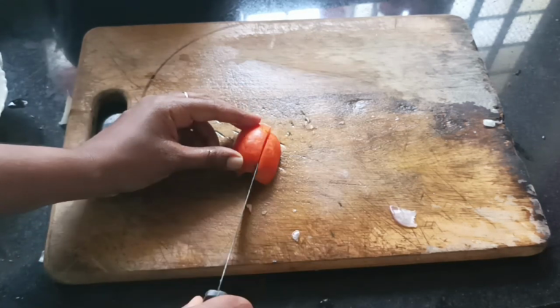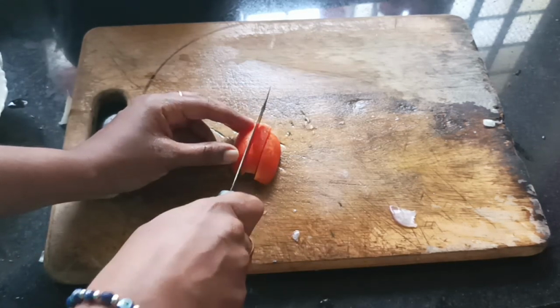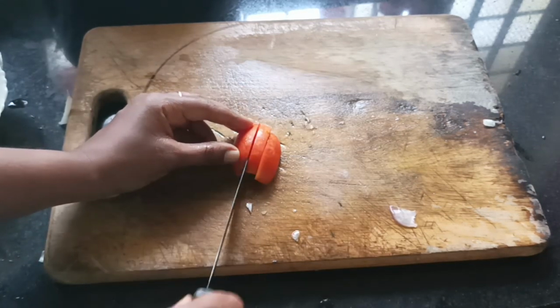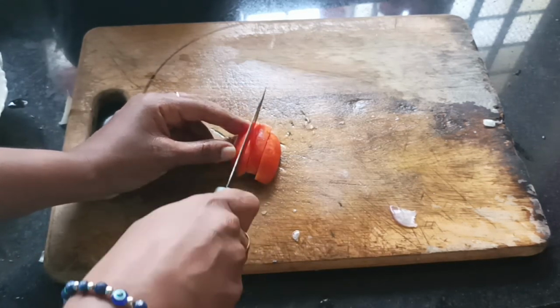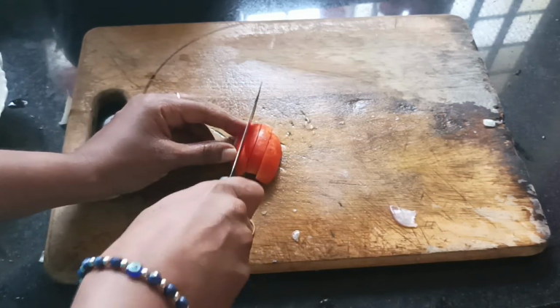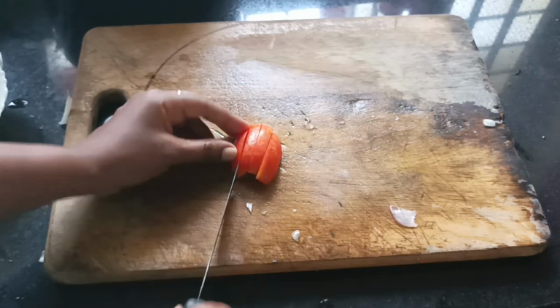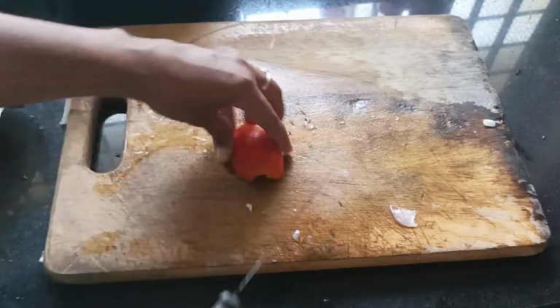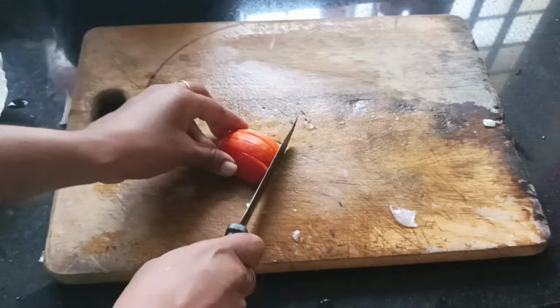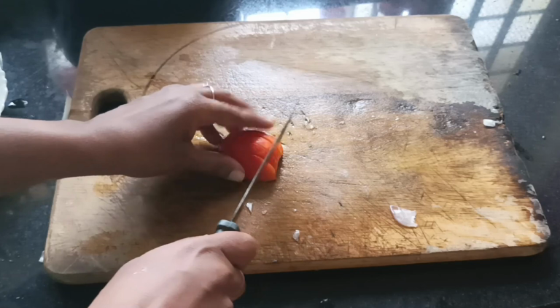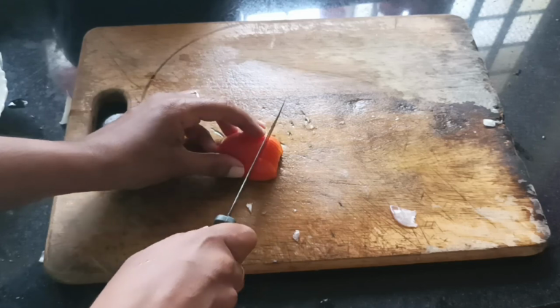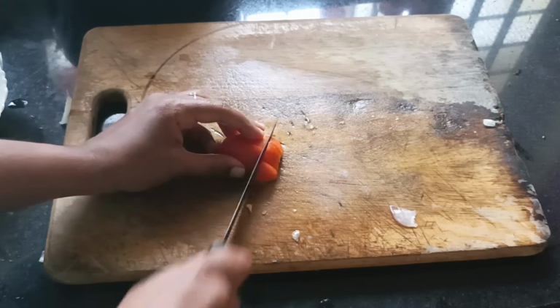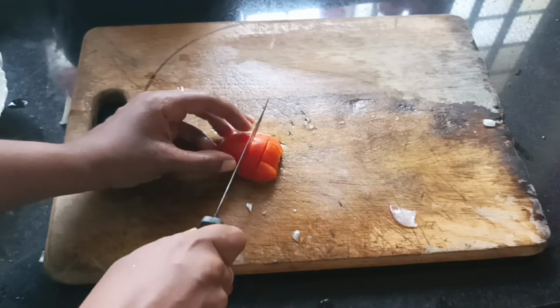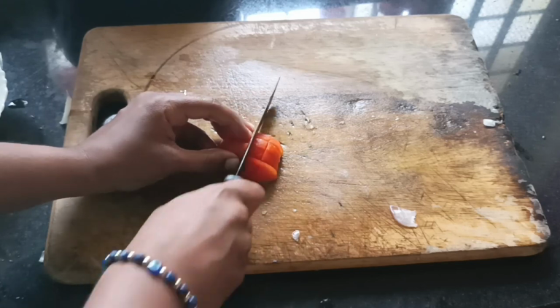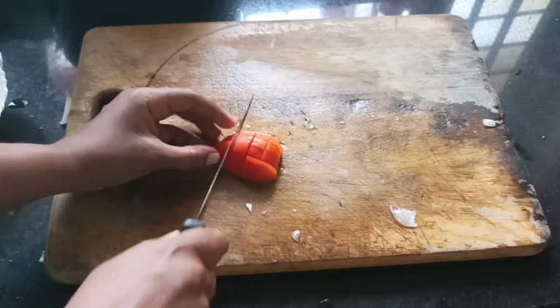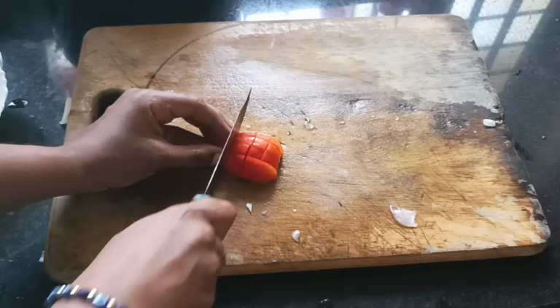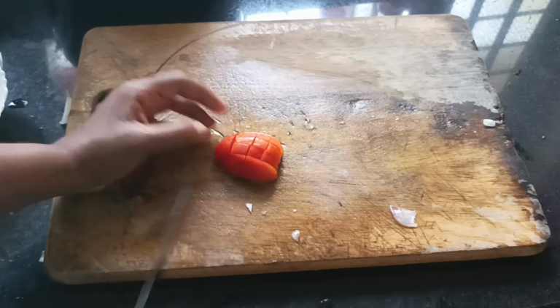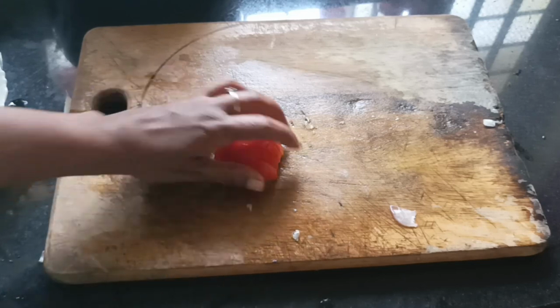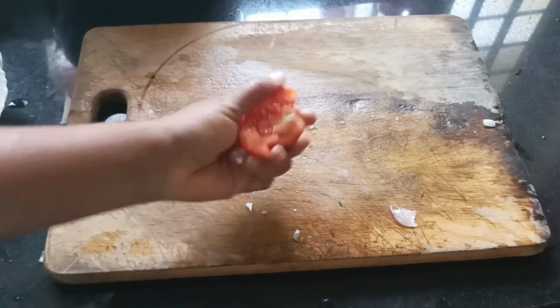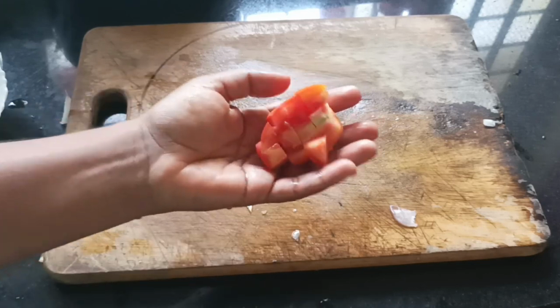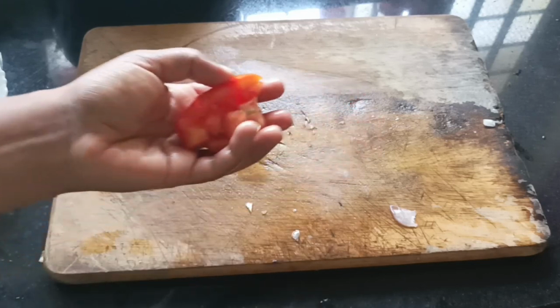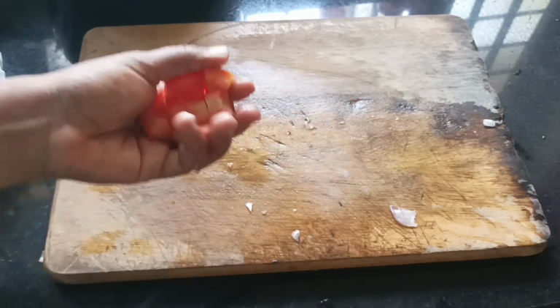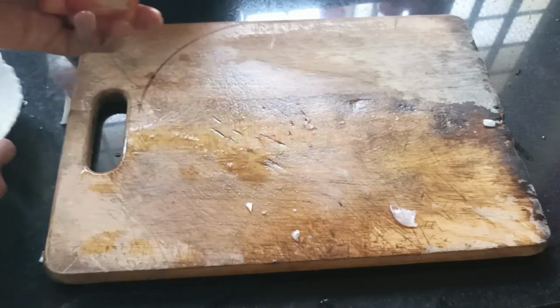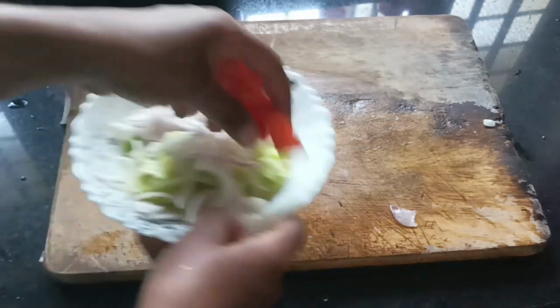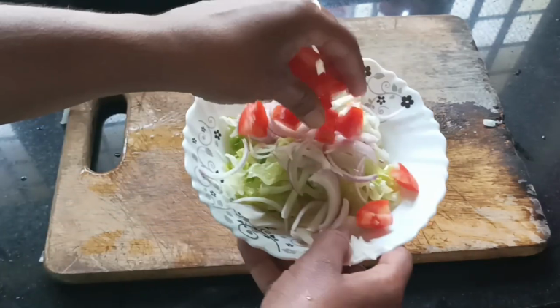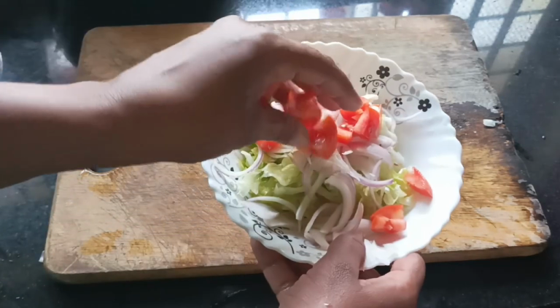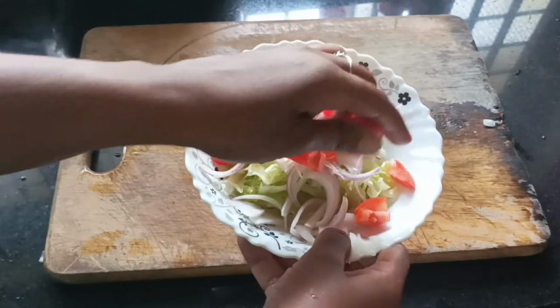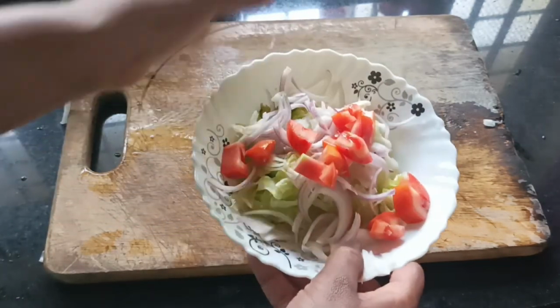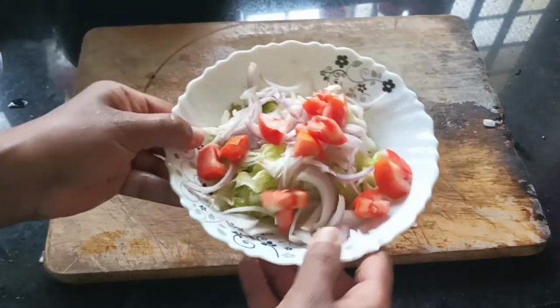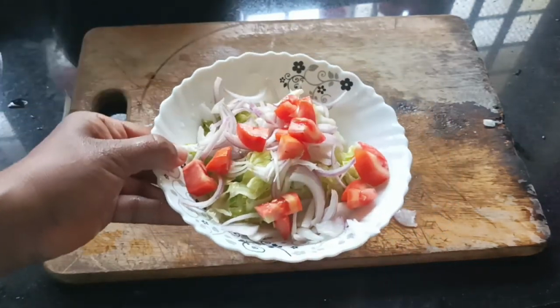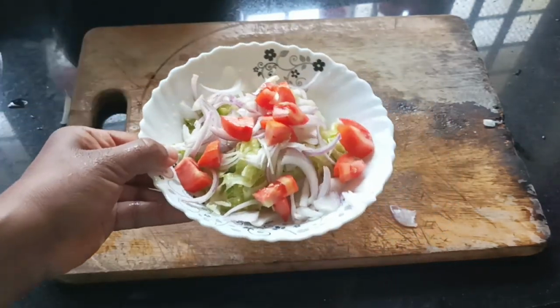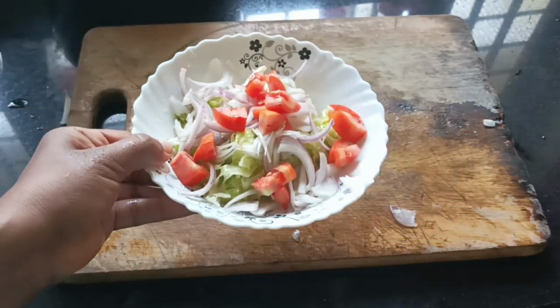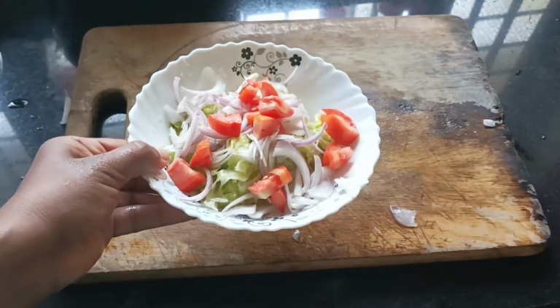Let's add the tomato sauce. We have a little bit of tomato sauce.